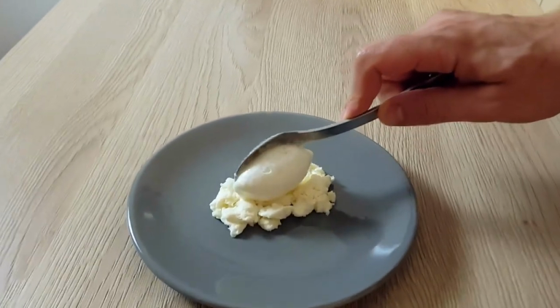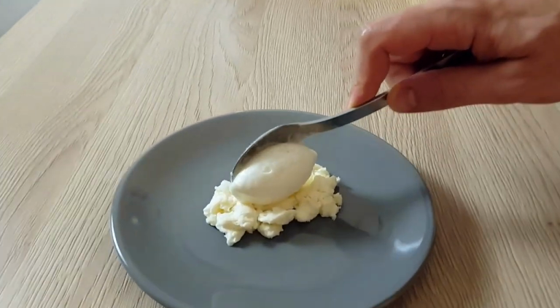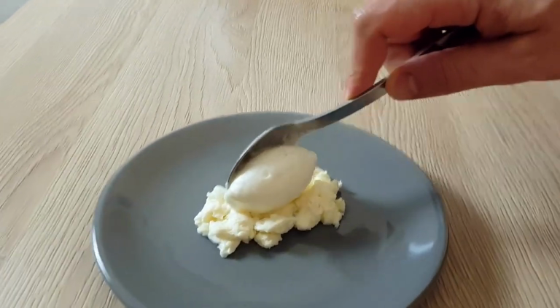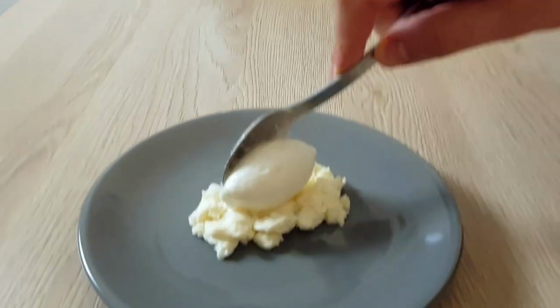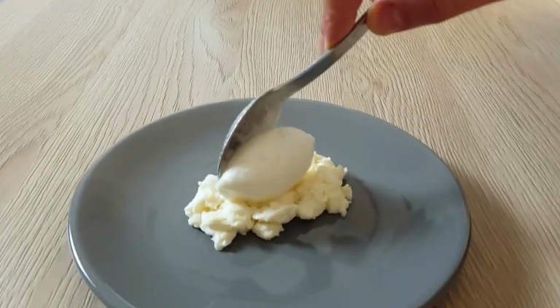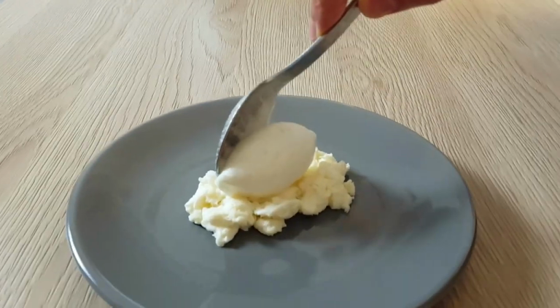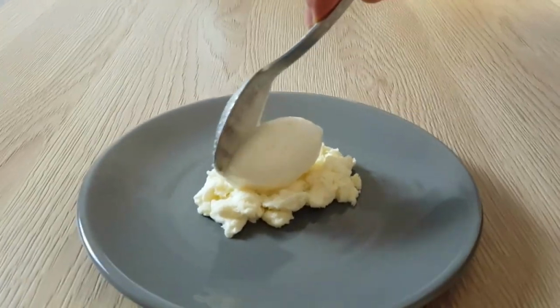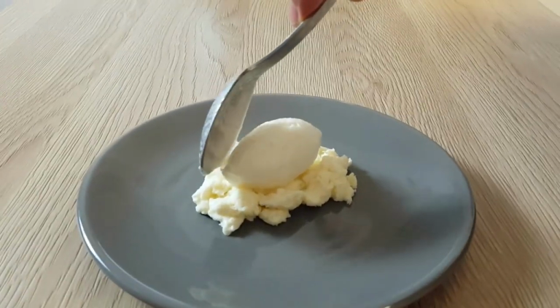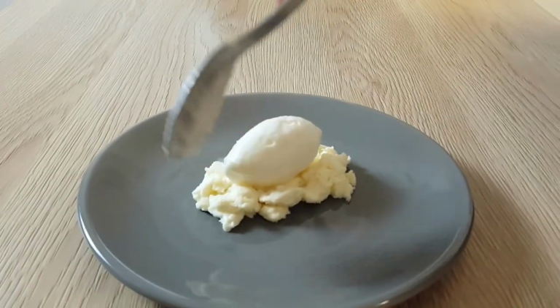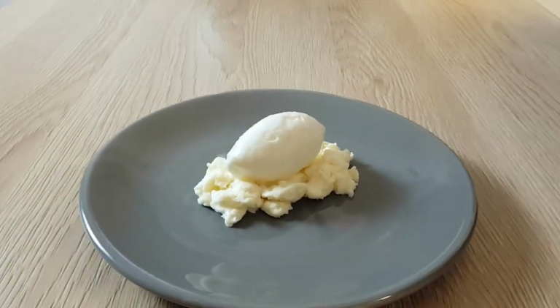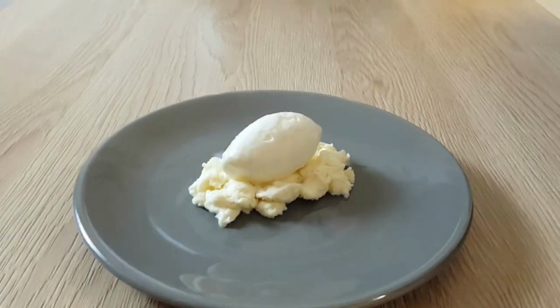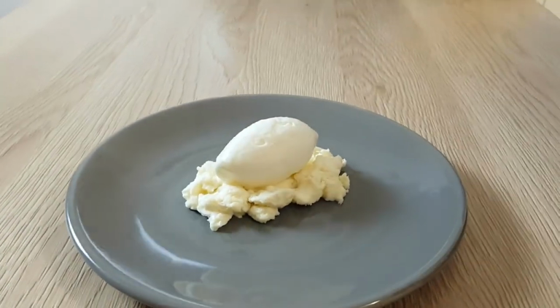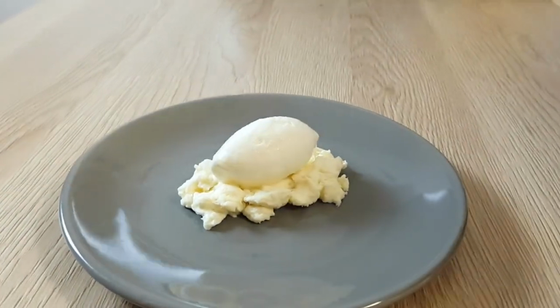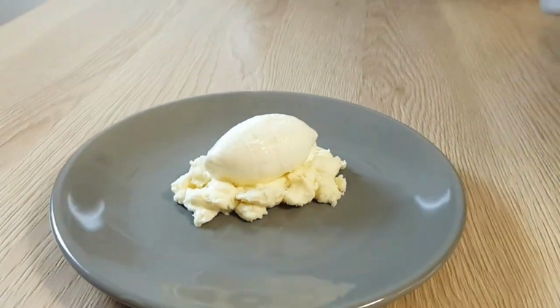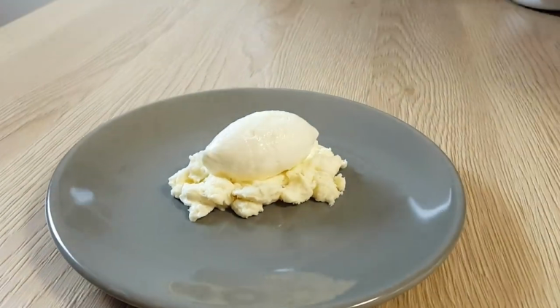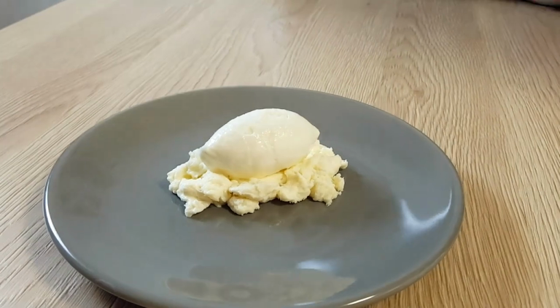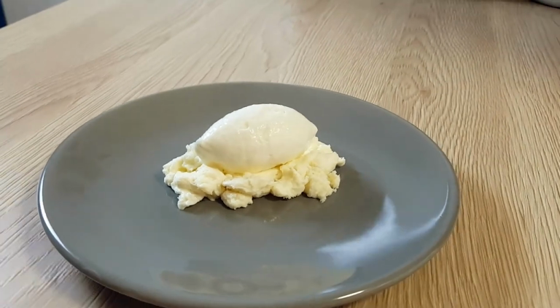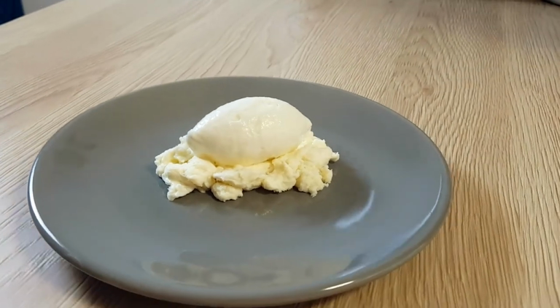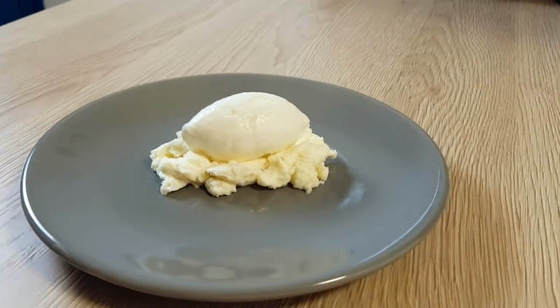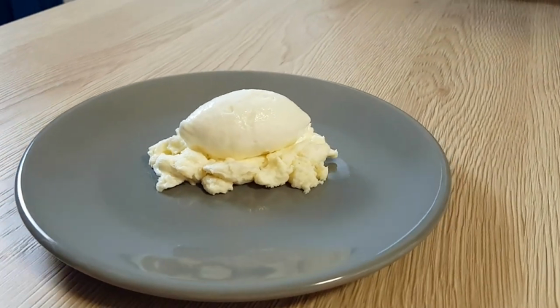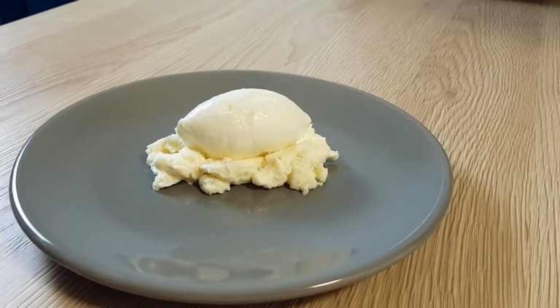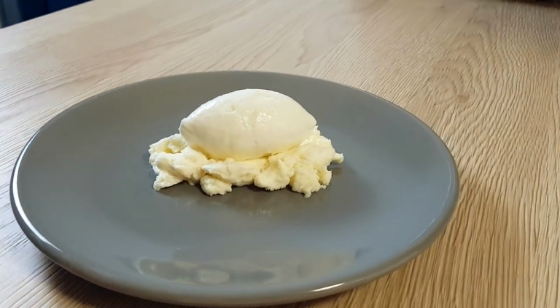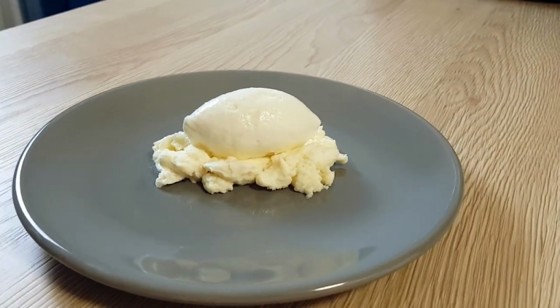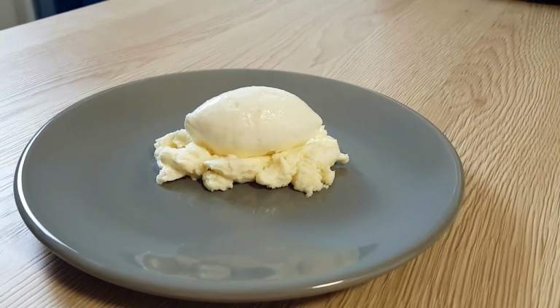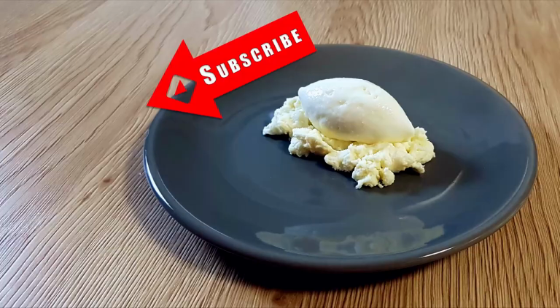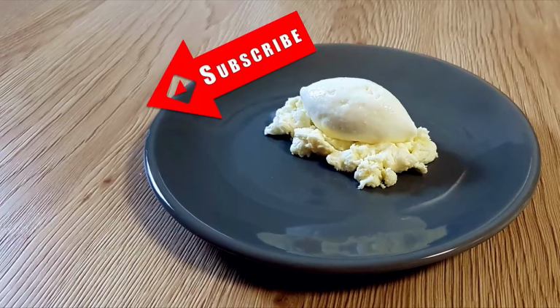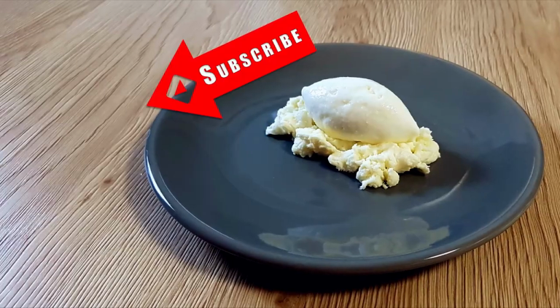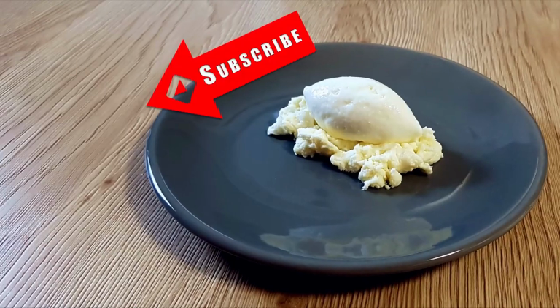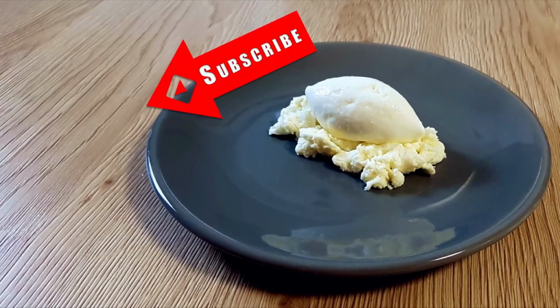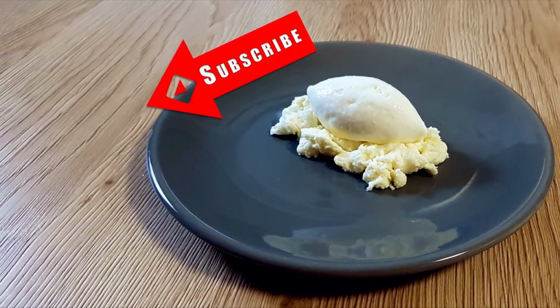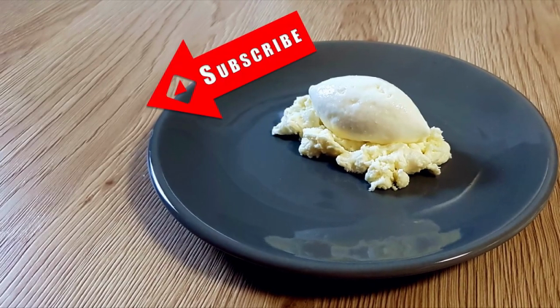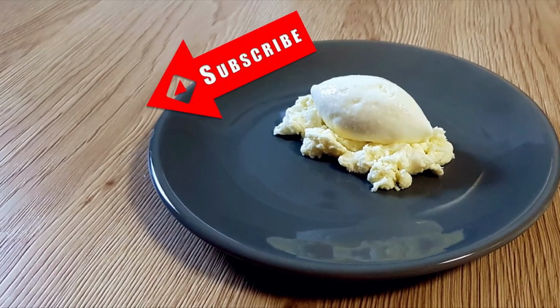And on Sunday, you can wait for the tomato starter when I'm gonna use this ice cream. So stay tuned and I'll see you soon.